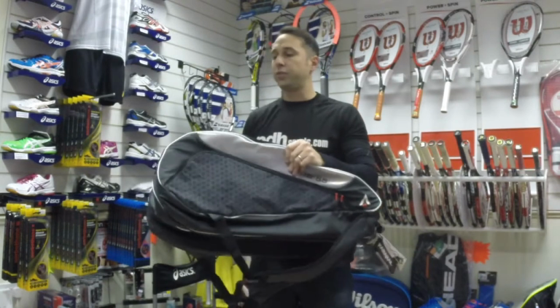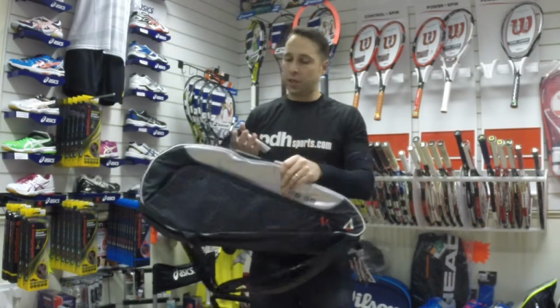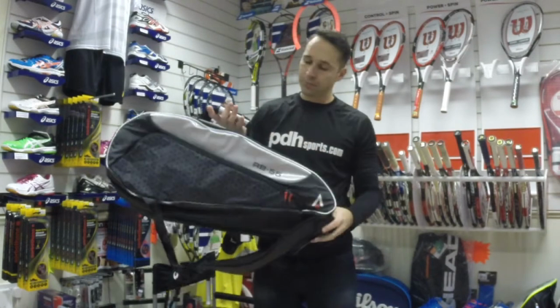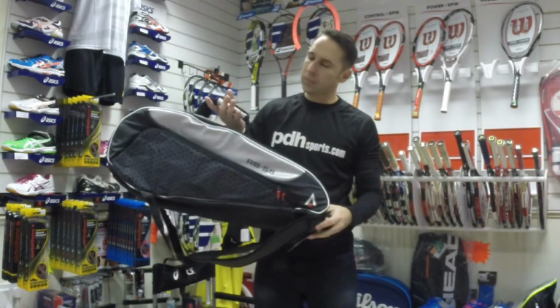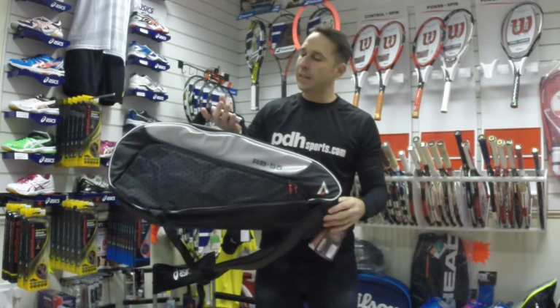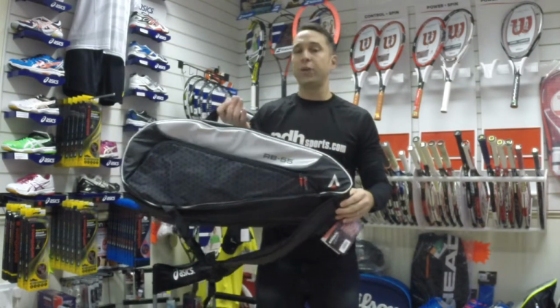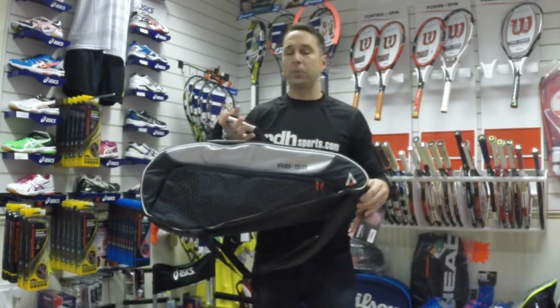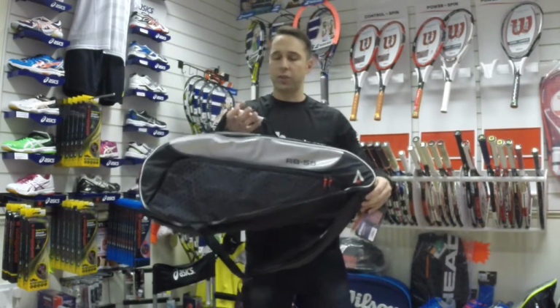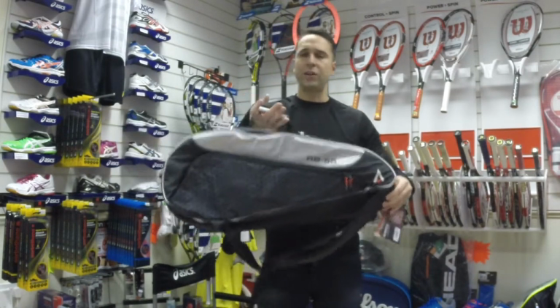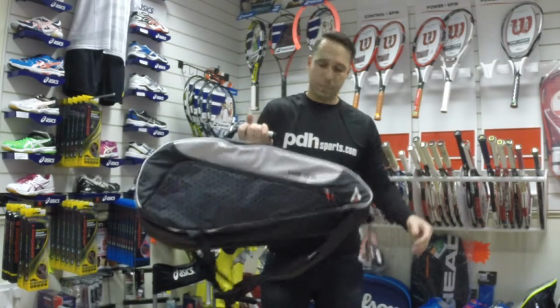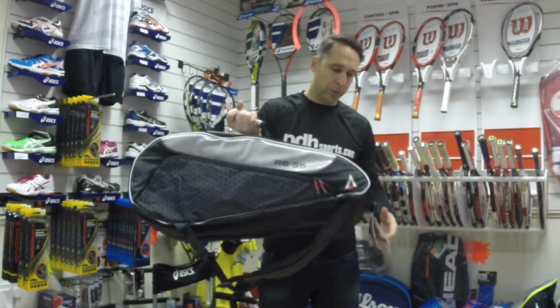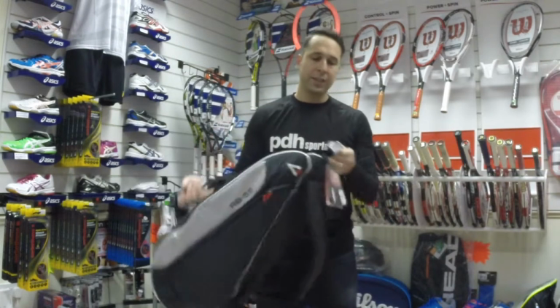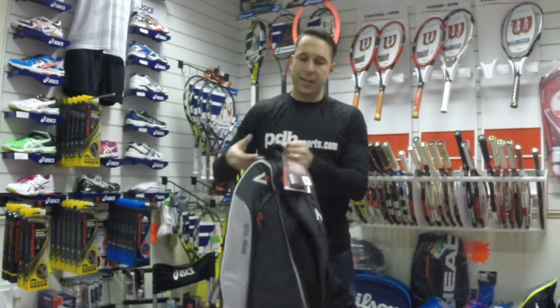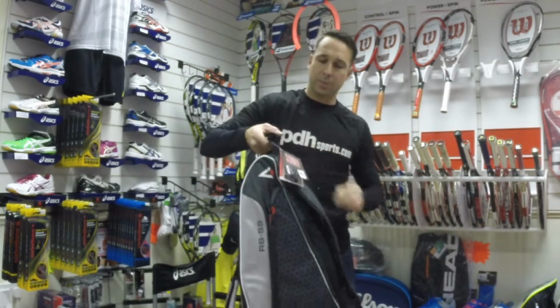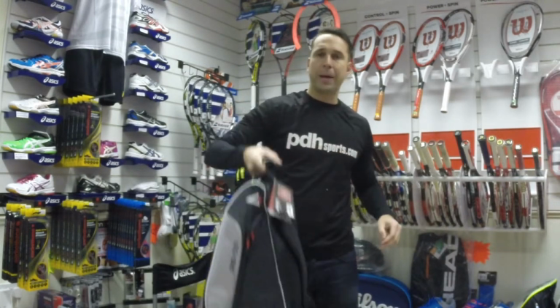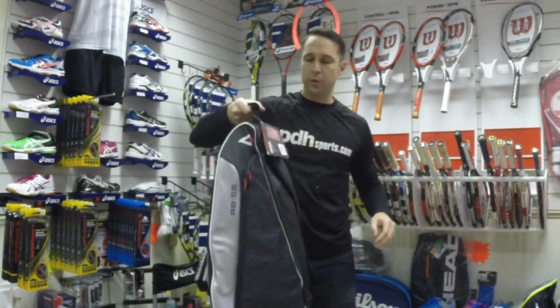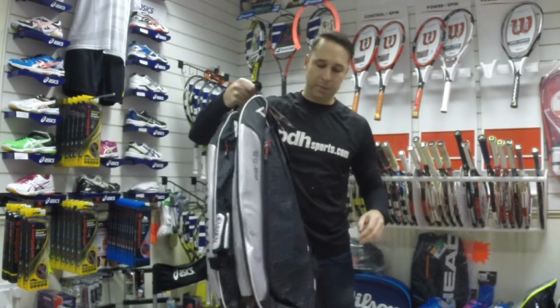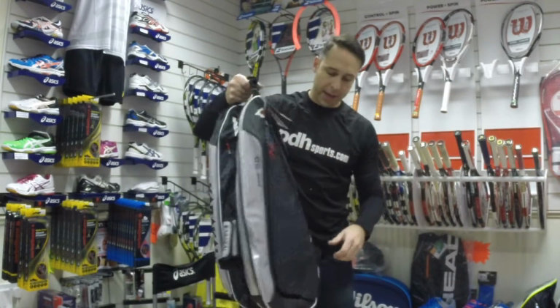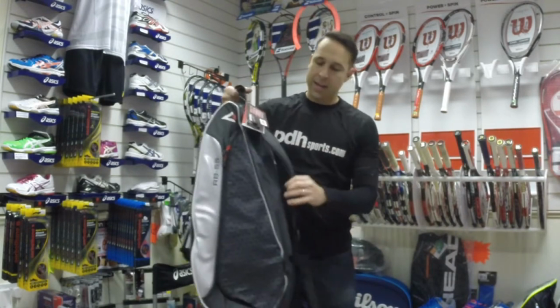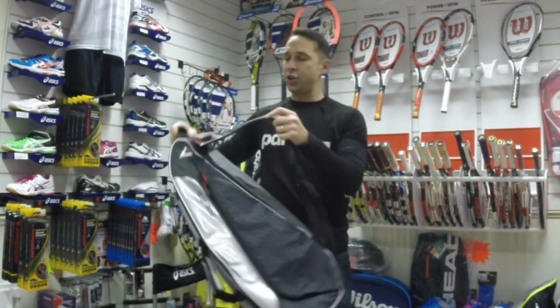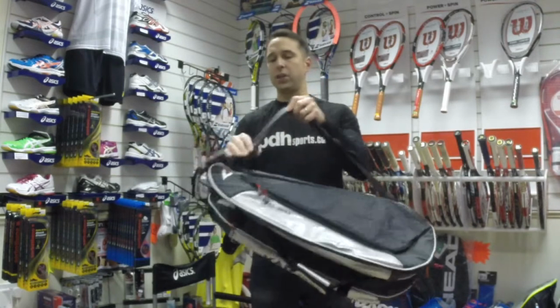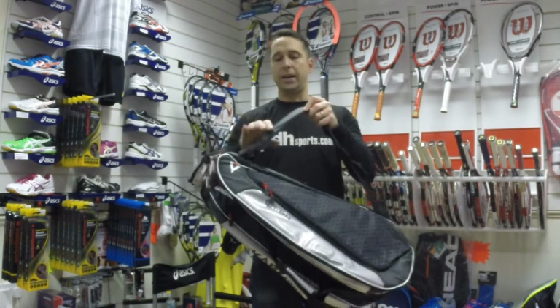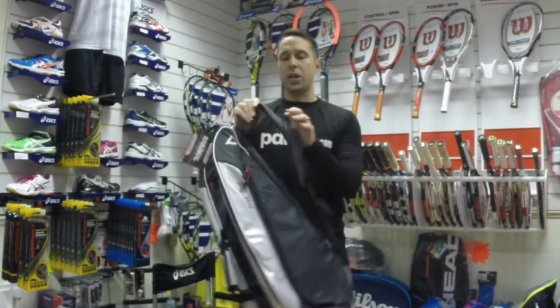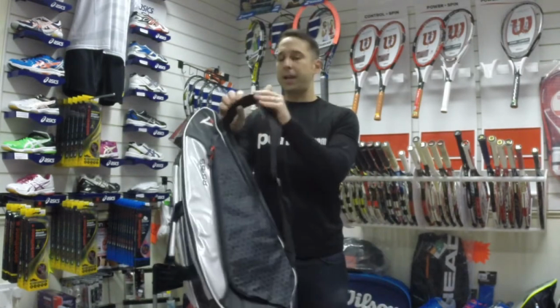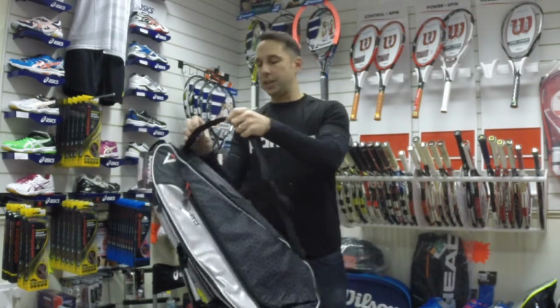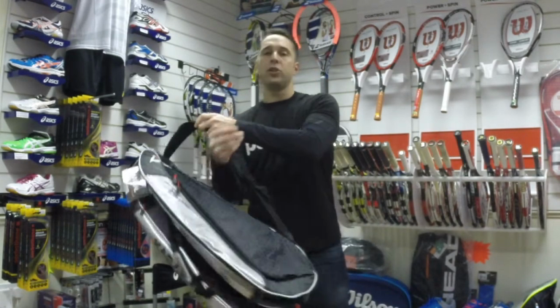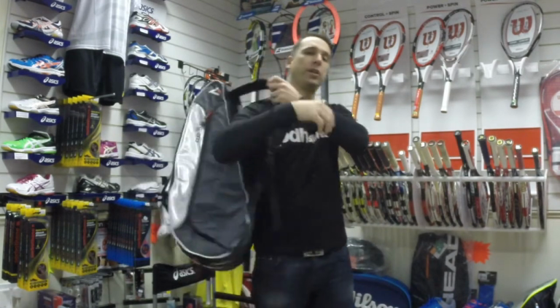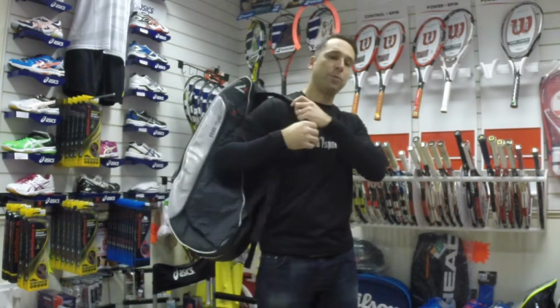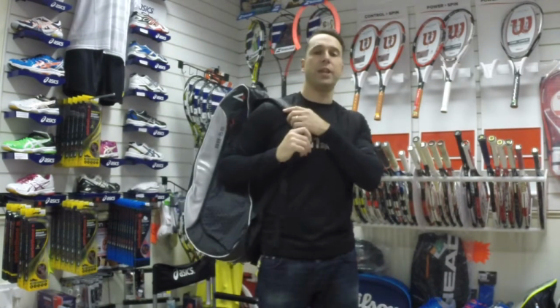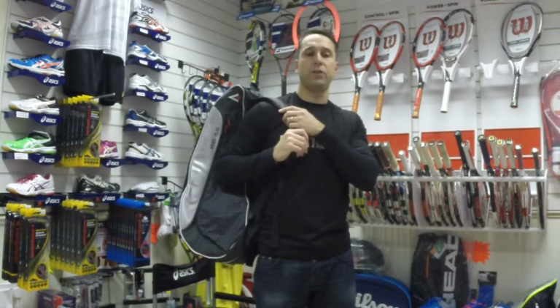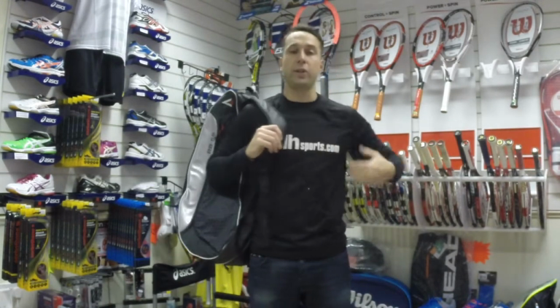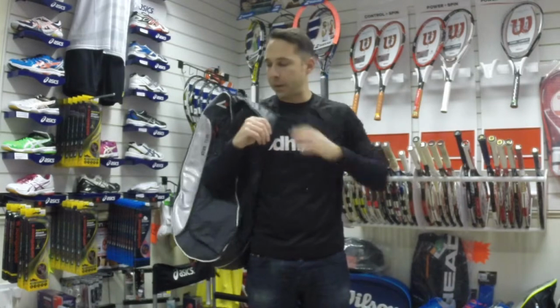You've got a few carry options: there's the central pick-up option and the bottom of the bag as well — you can pick it up like that — and then you've got a slightly padded shoulder carry option, so you can carry it over your shoulder or as a backpack.